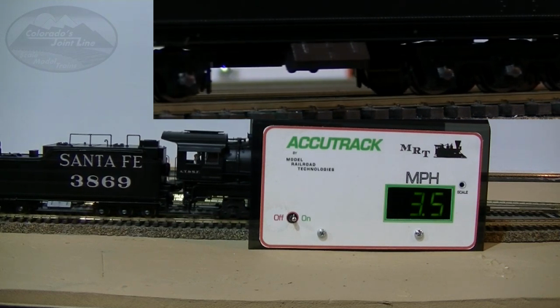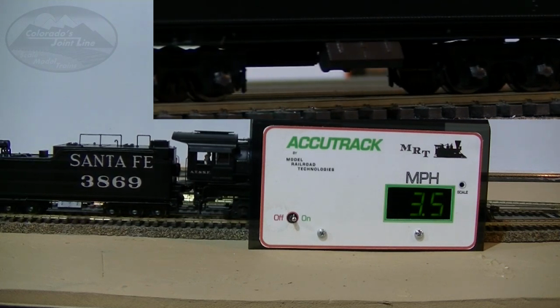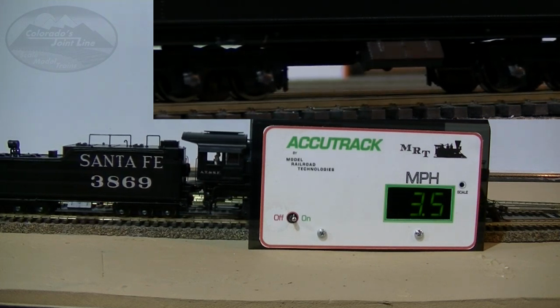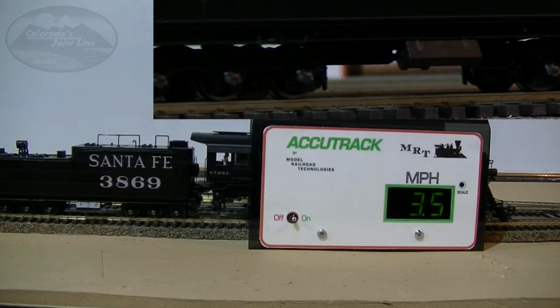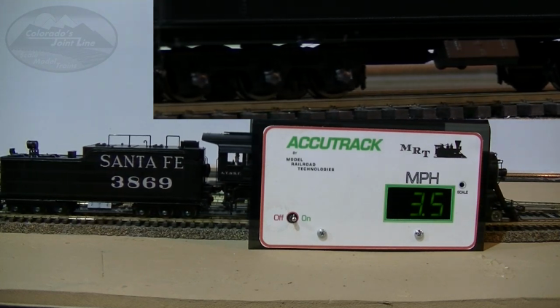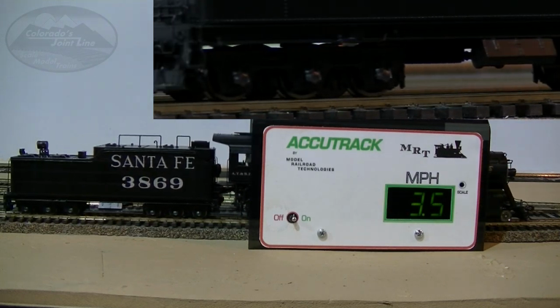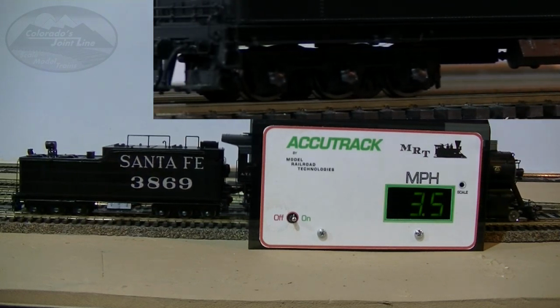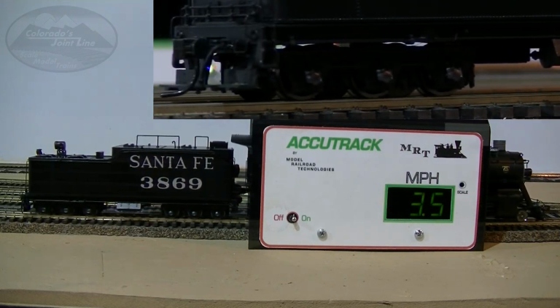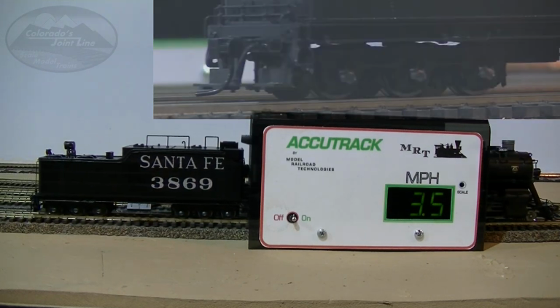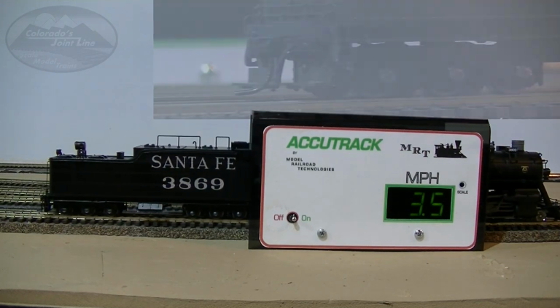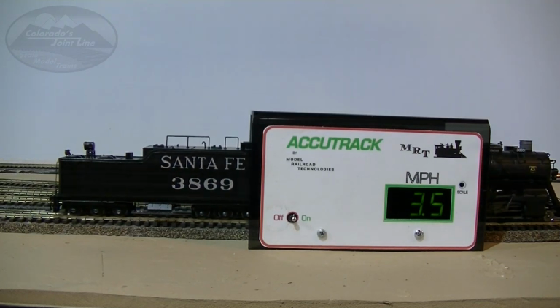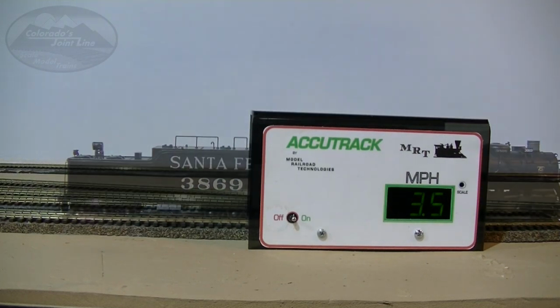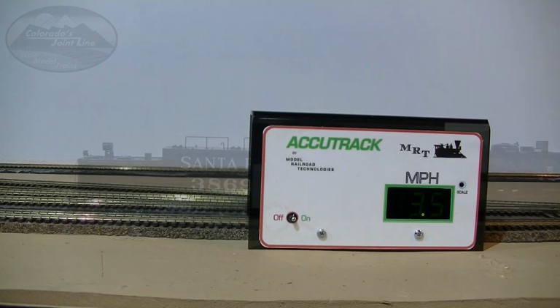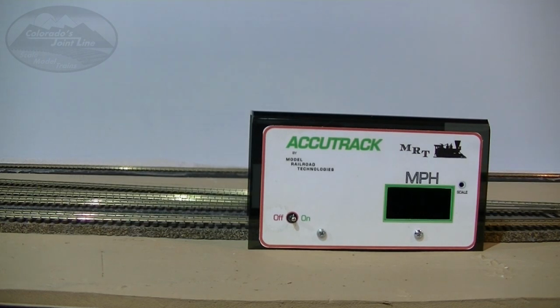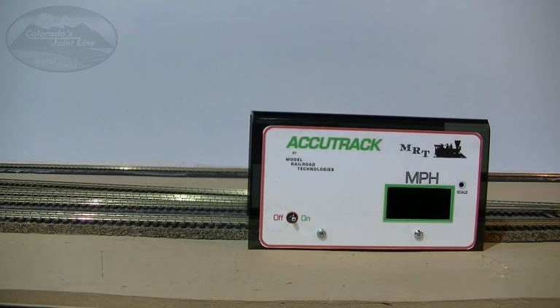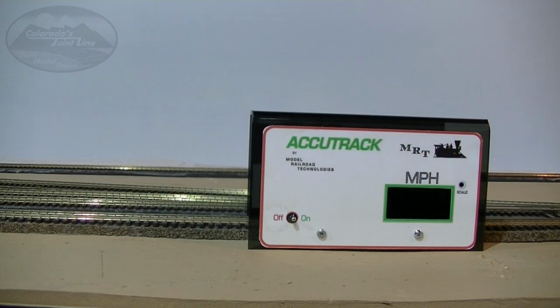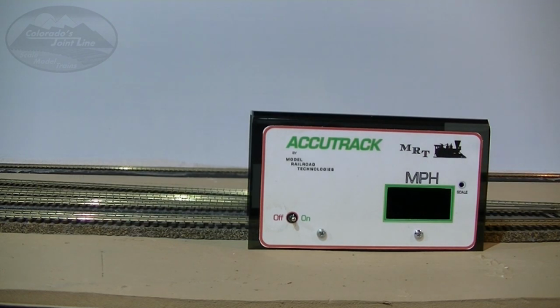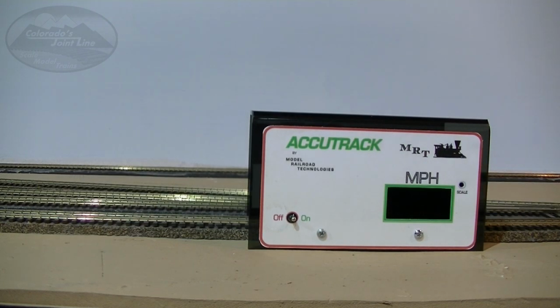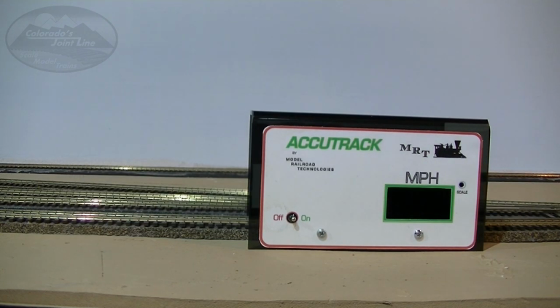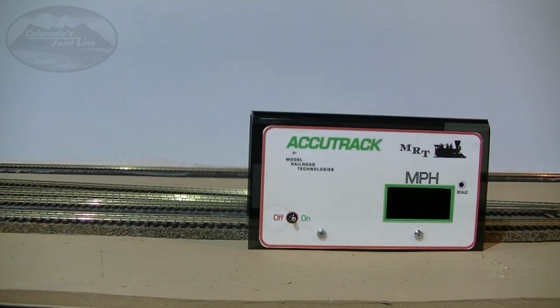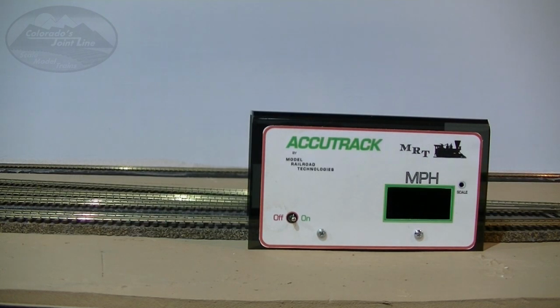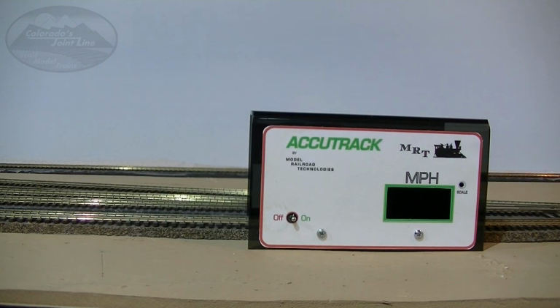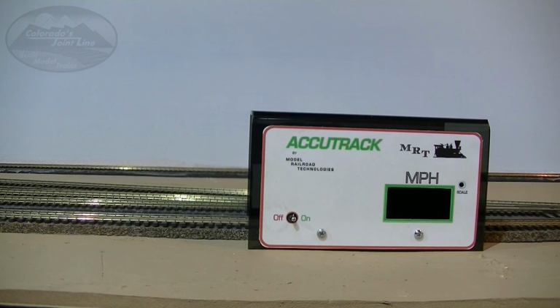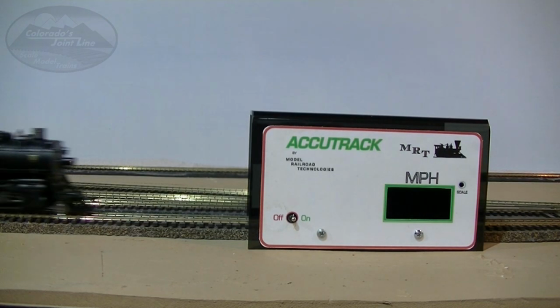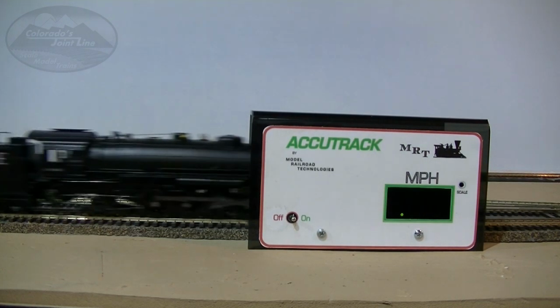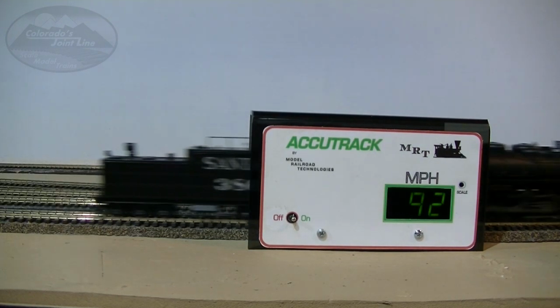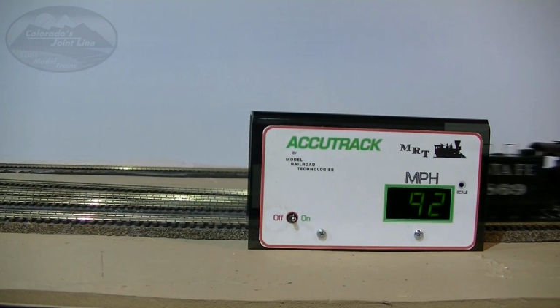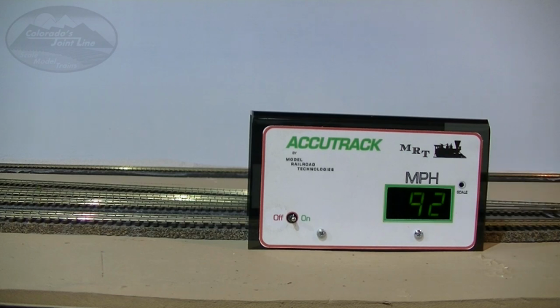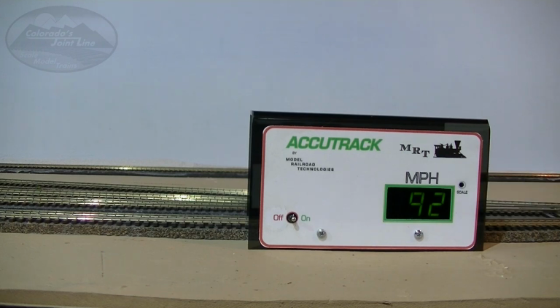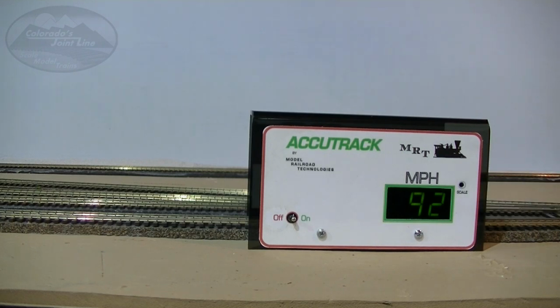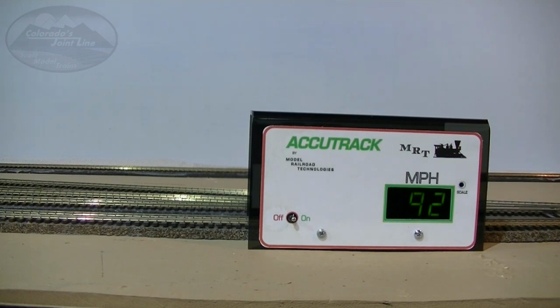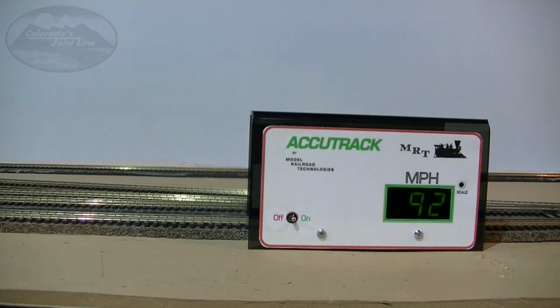At its top speed, the engine will definitely fly around your layout. The top speed I tested was 92 scale miles an hour, which is actually faster than the actual 2-10-2s.